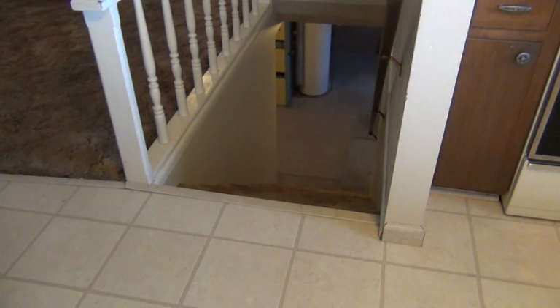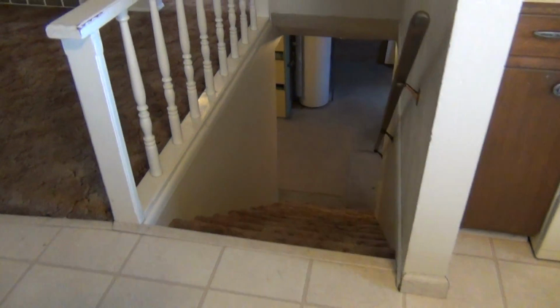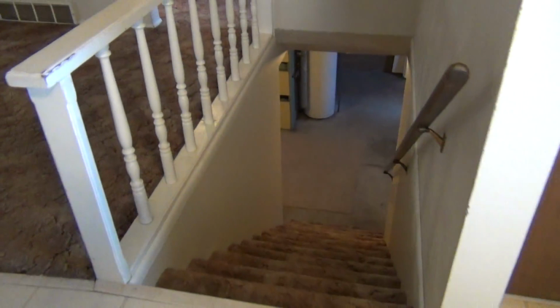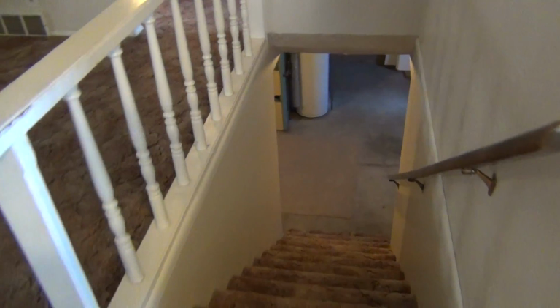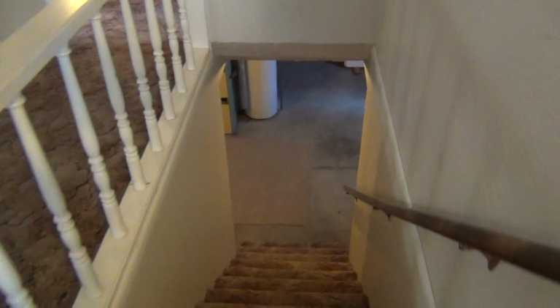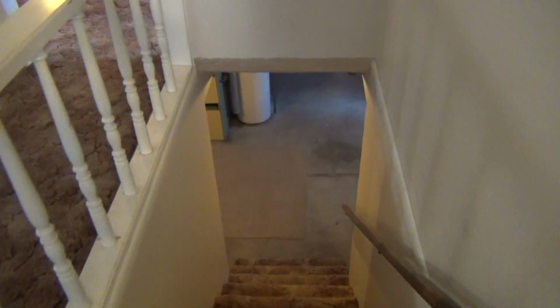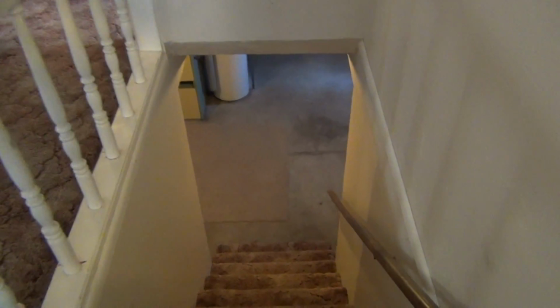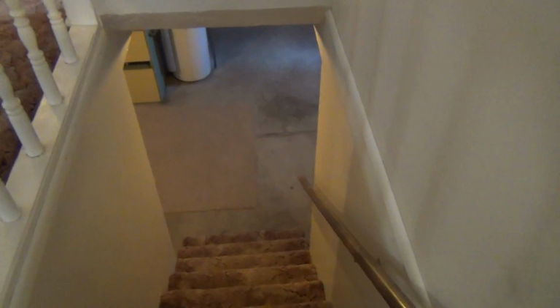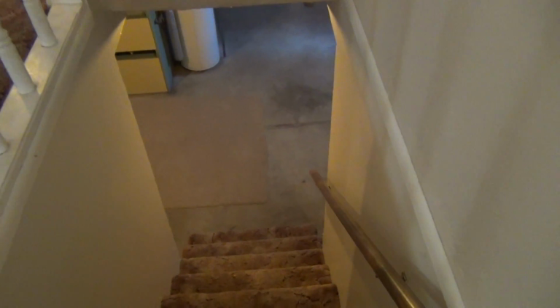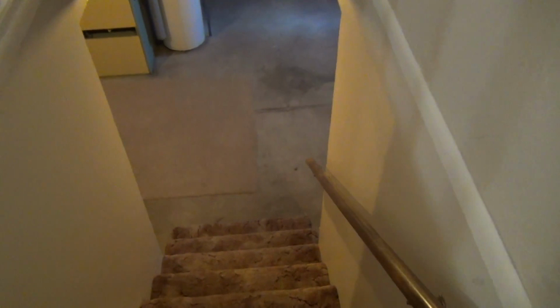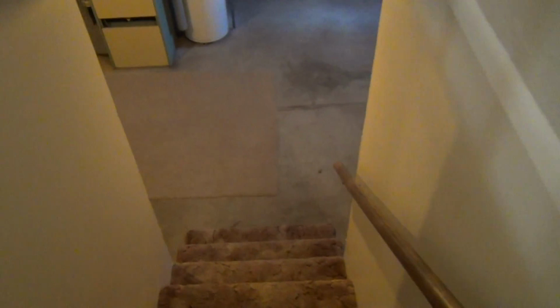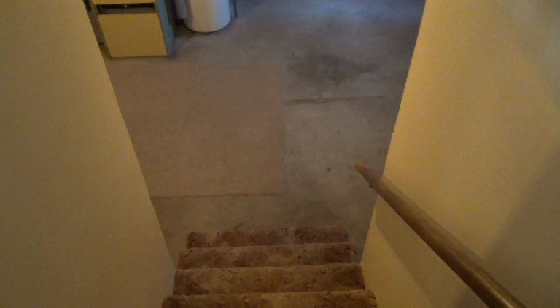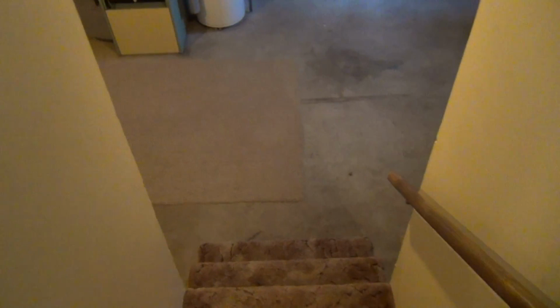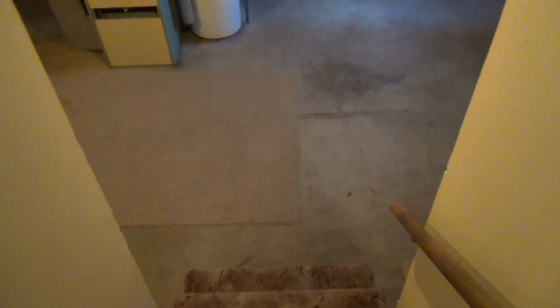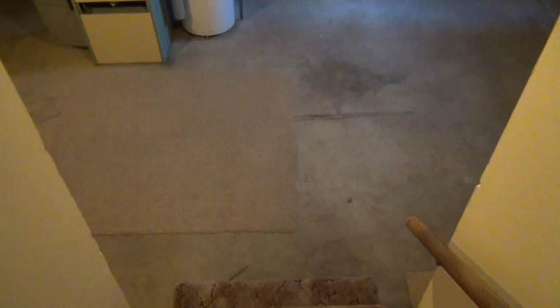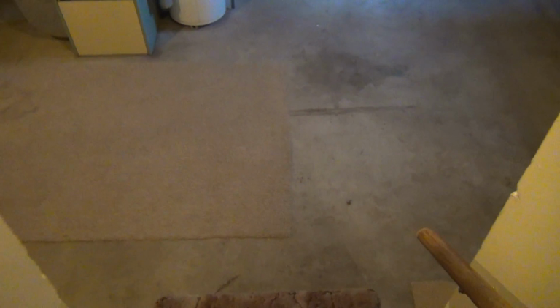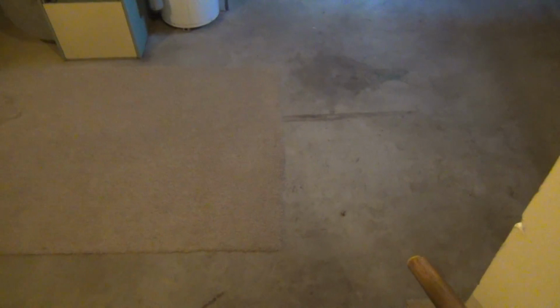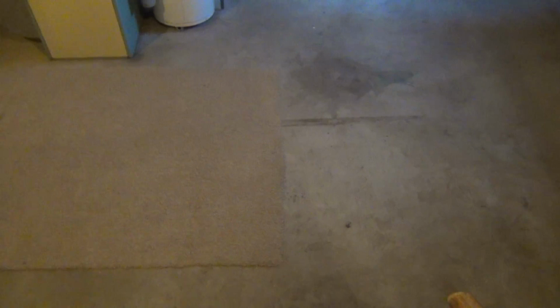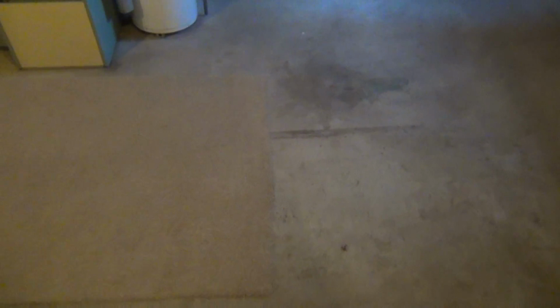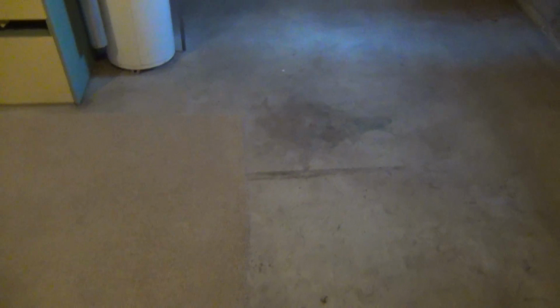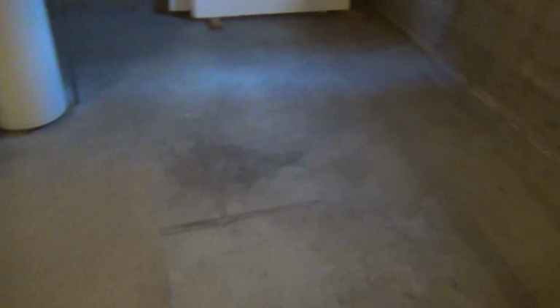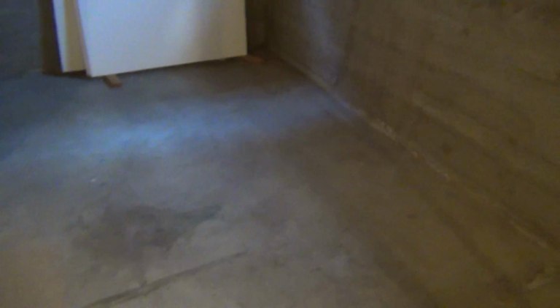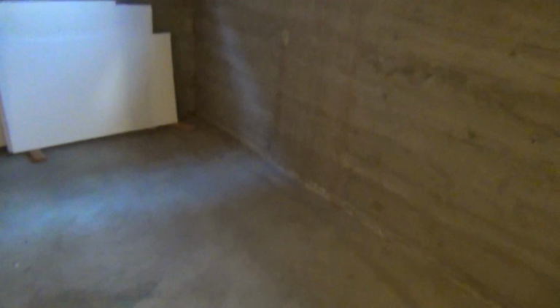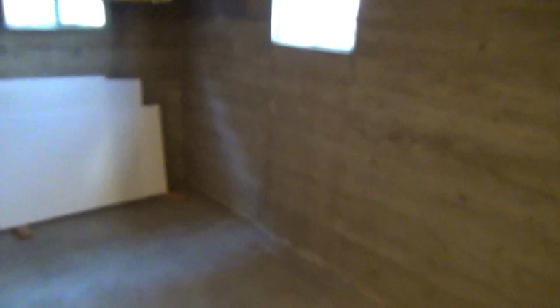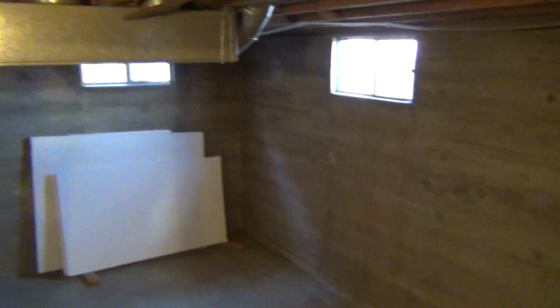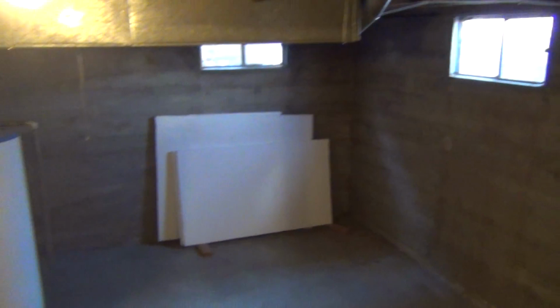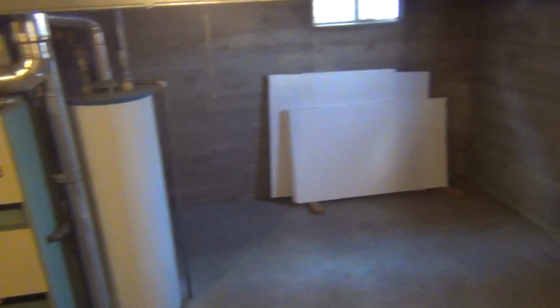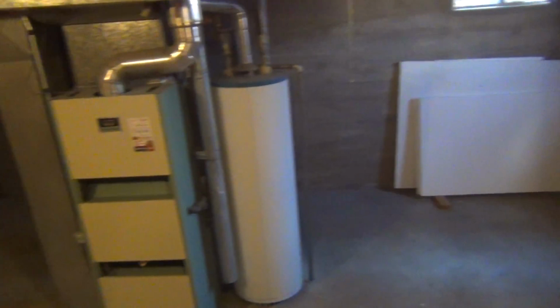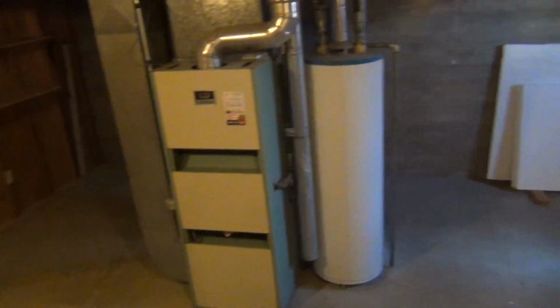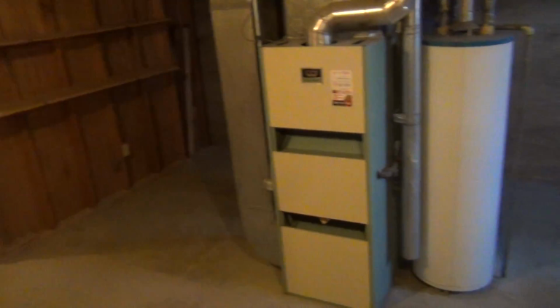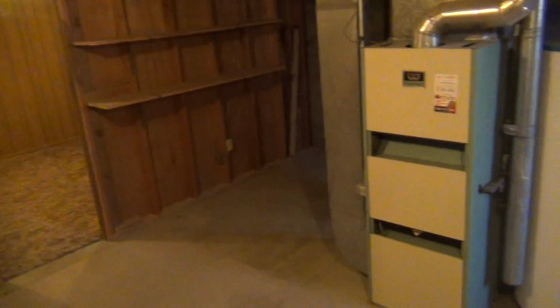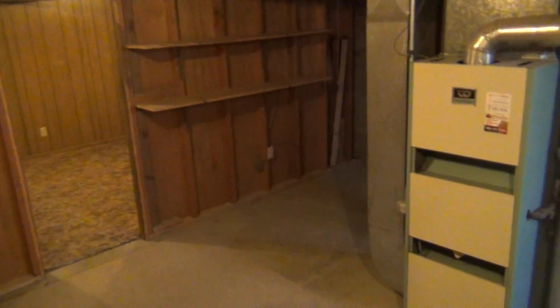We are going to go downstairs now. We get down to the bottom — this area is unfinished with the furnace and the water heater right there.